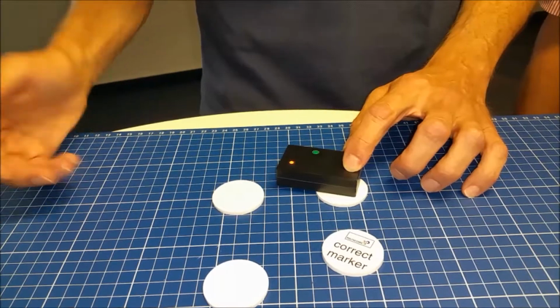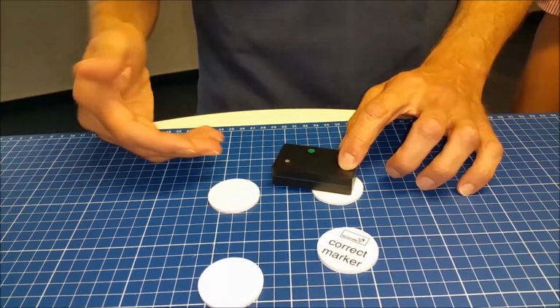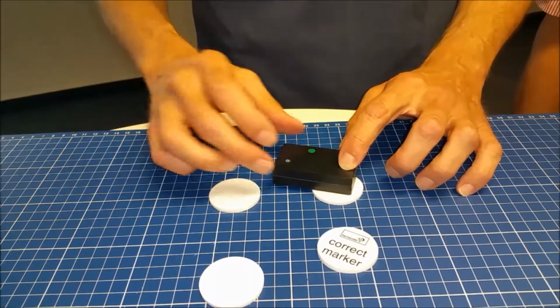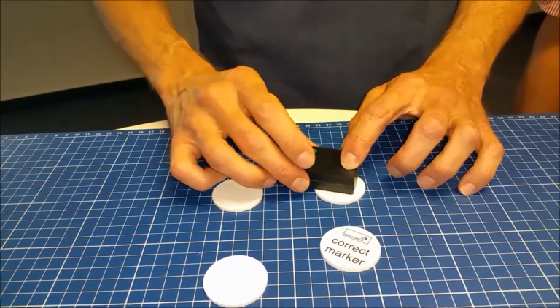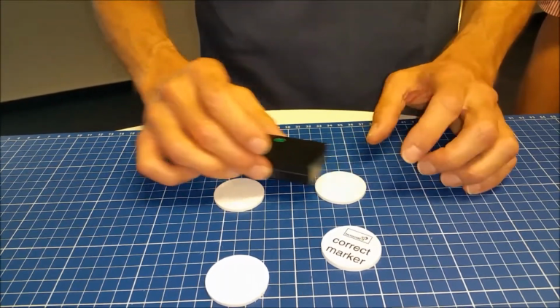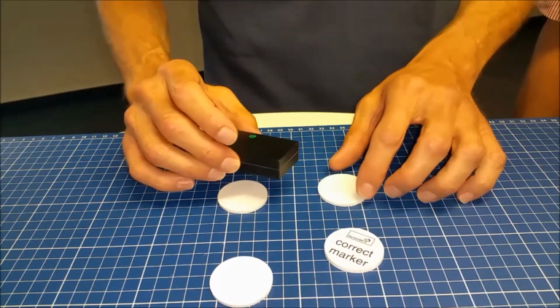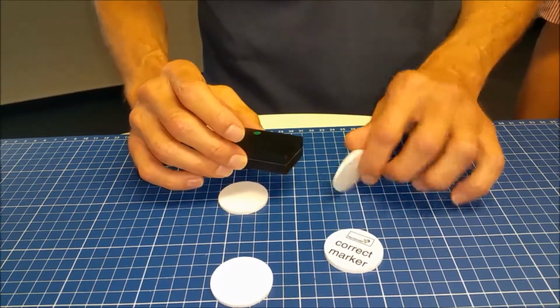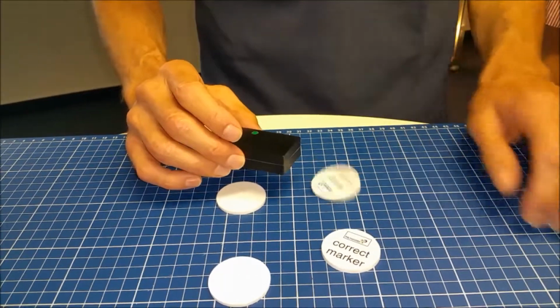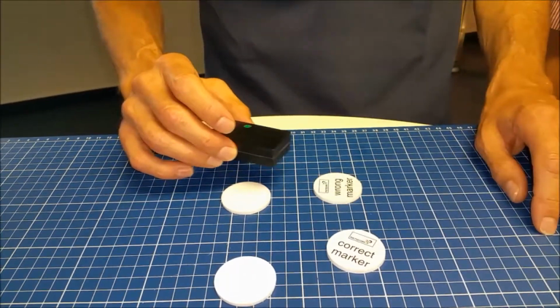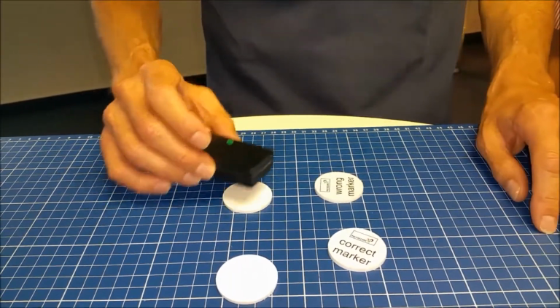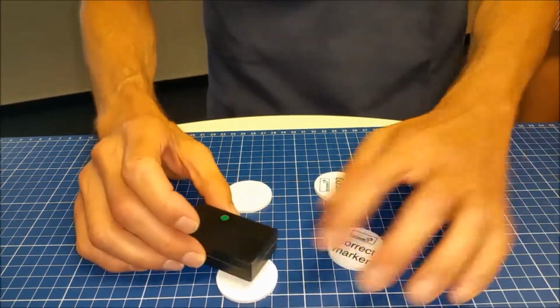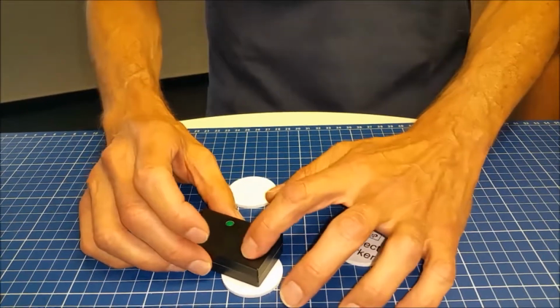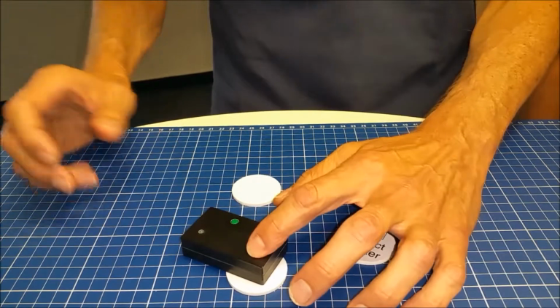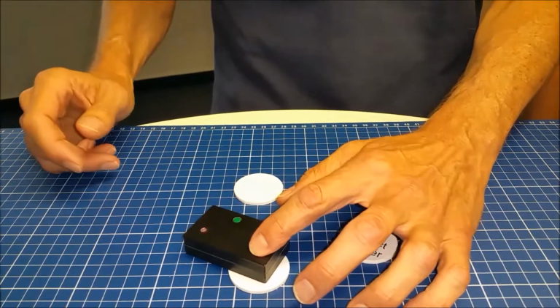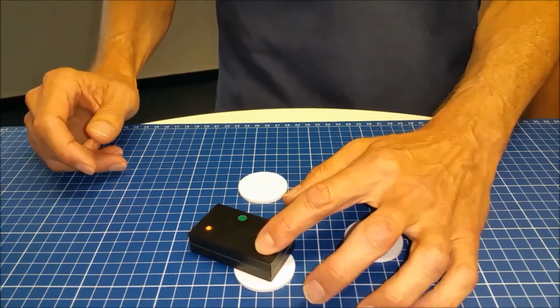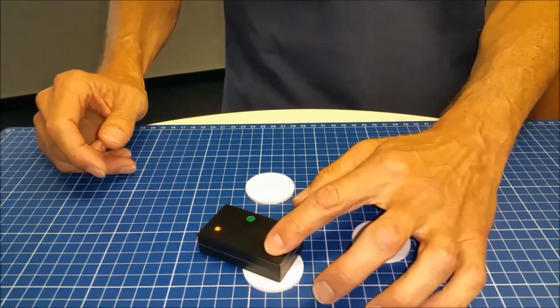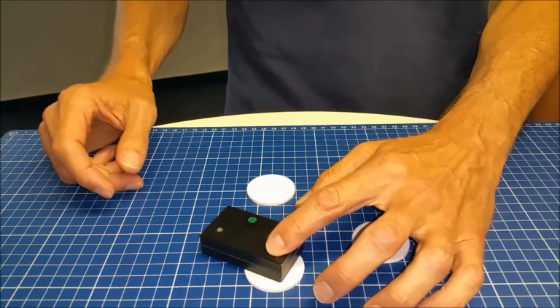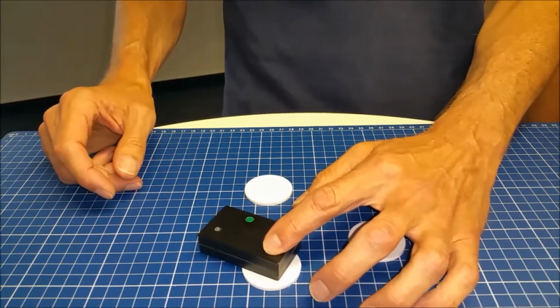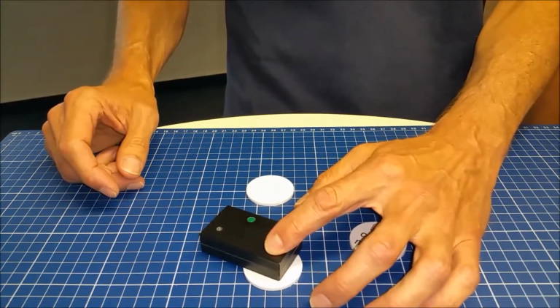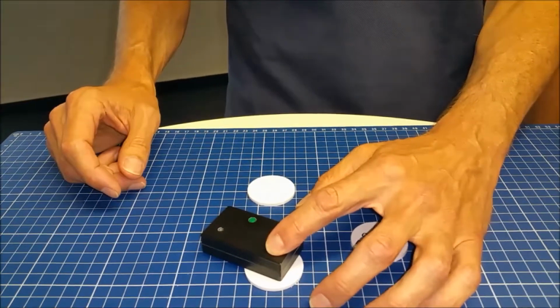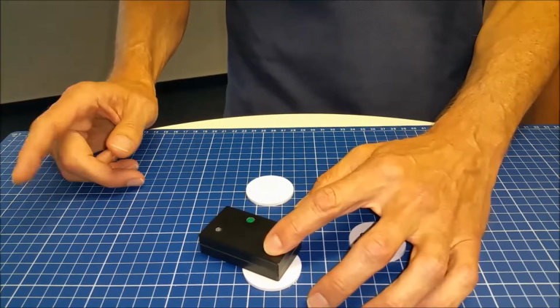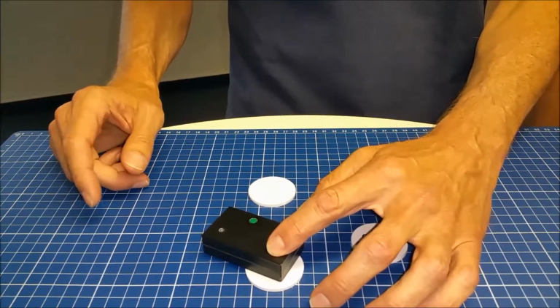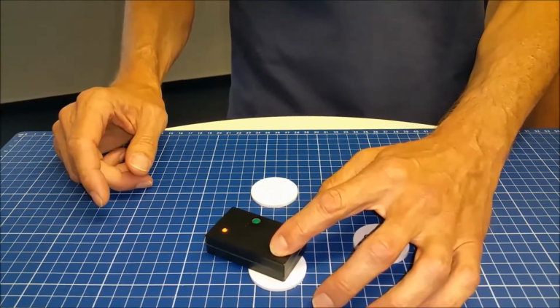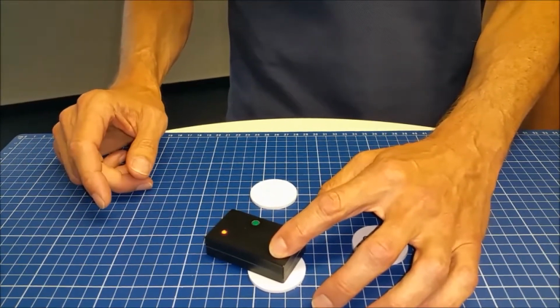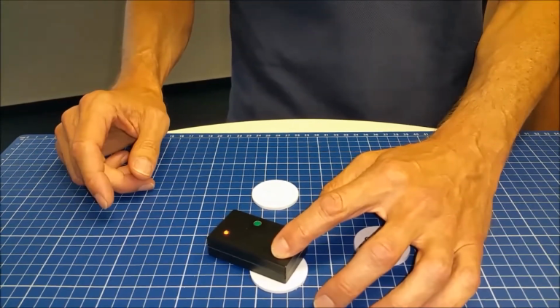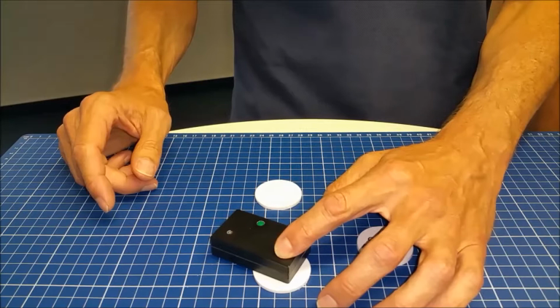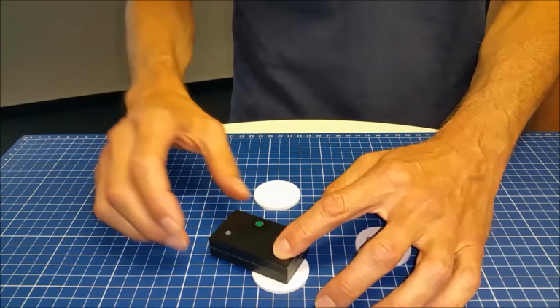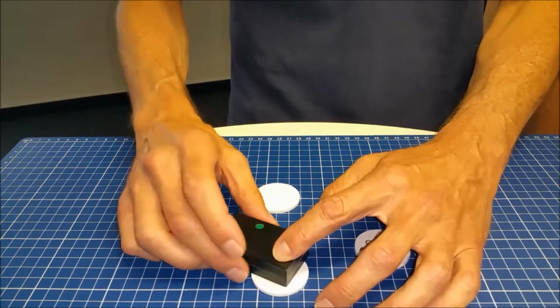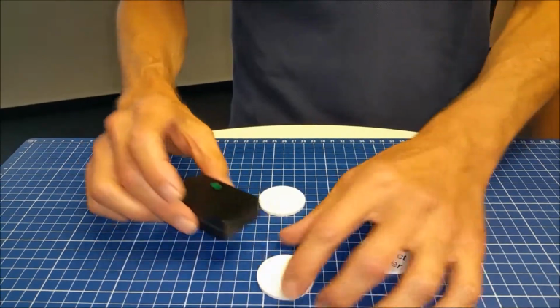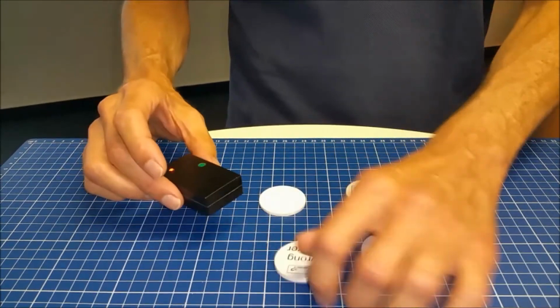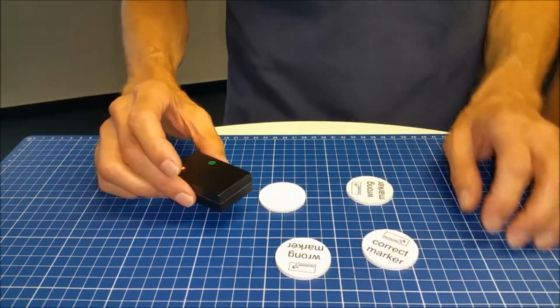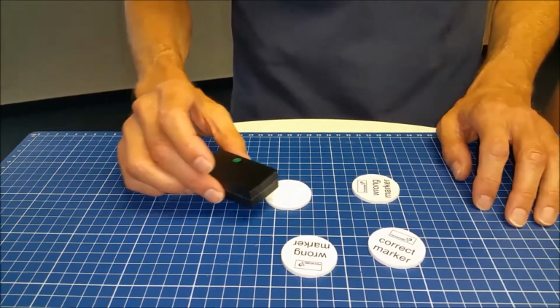We get a red light, which indicates it's the wrong marker. Again, we put it on another sample and make a second measurement. The second measurement also indicates a wrong marker.